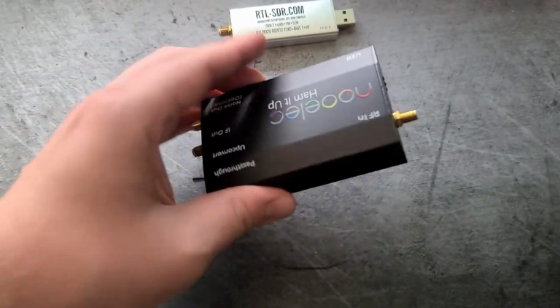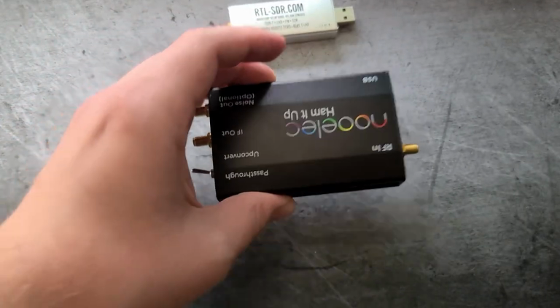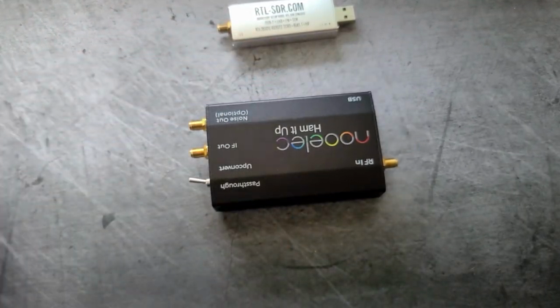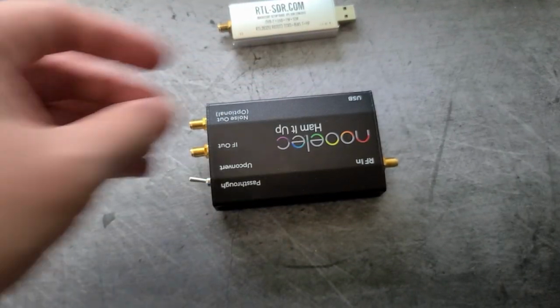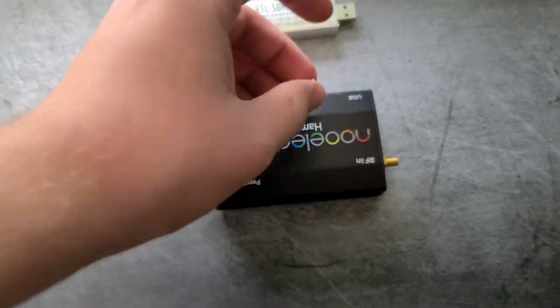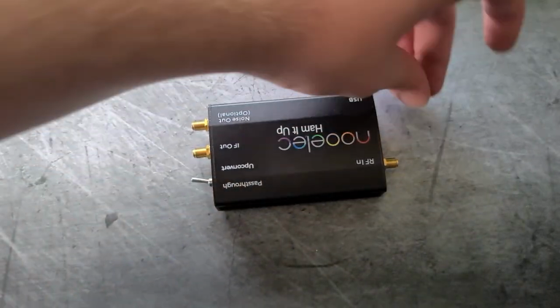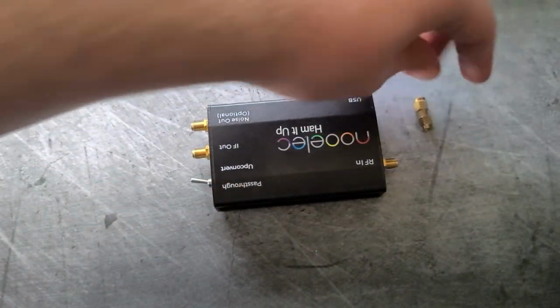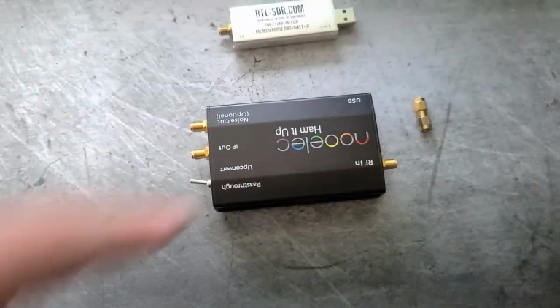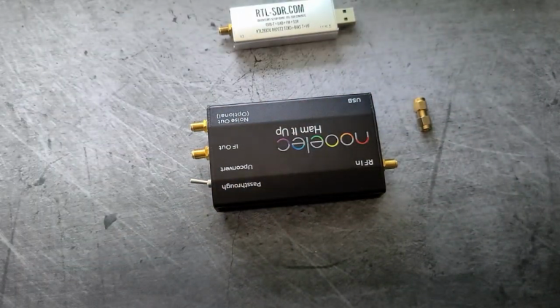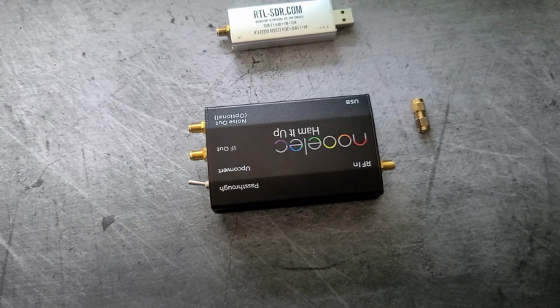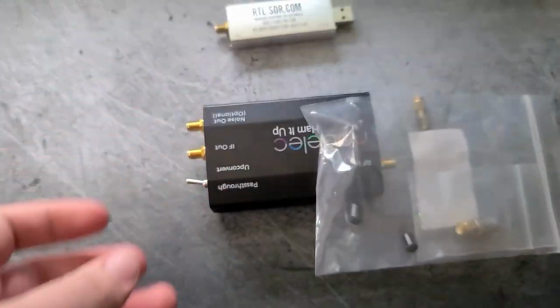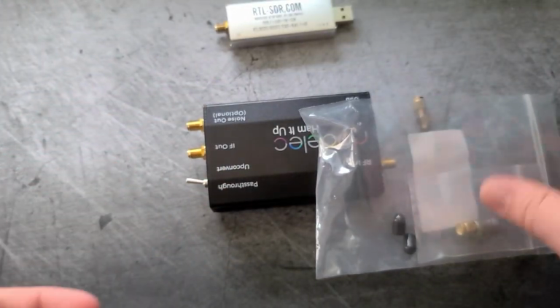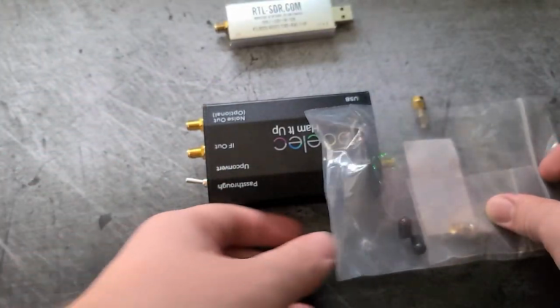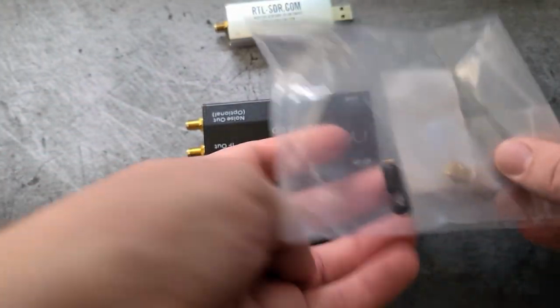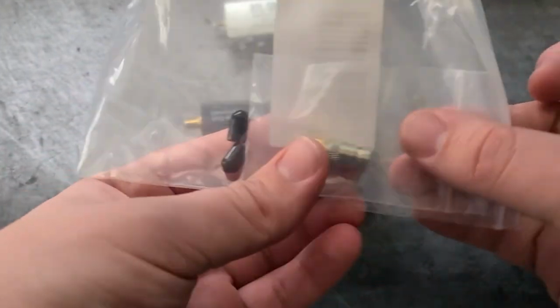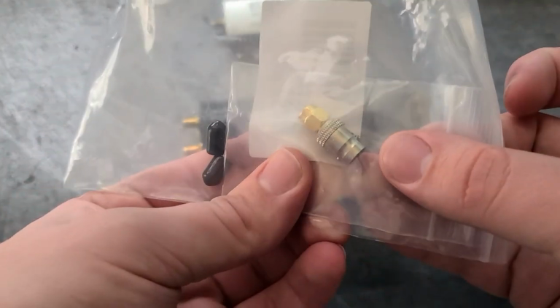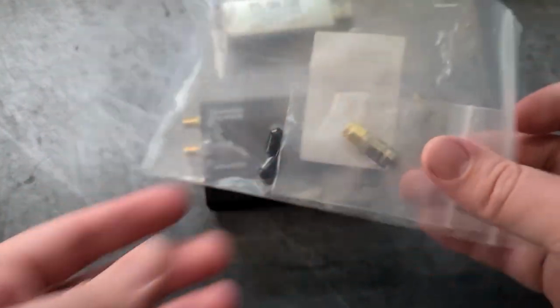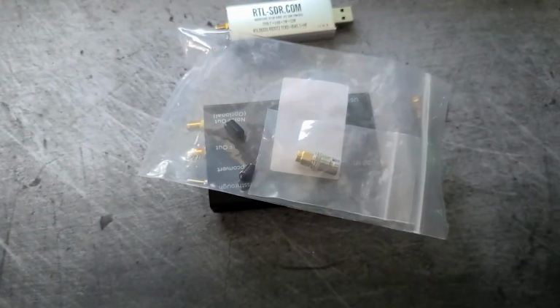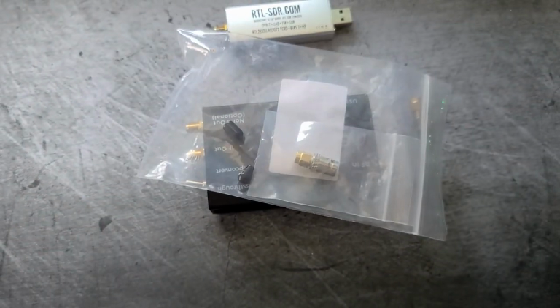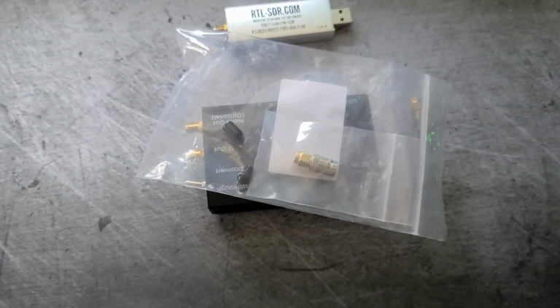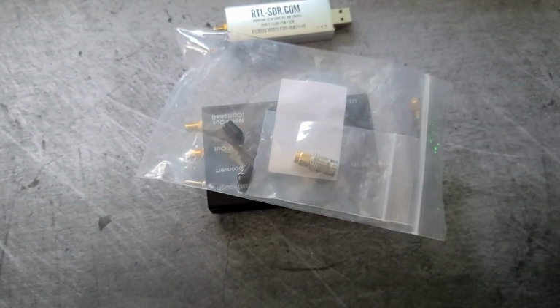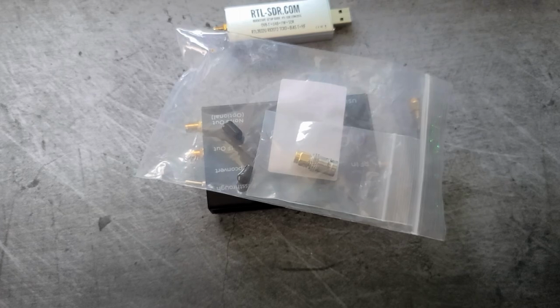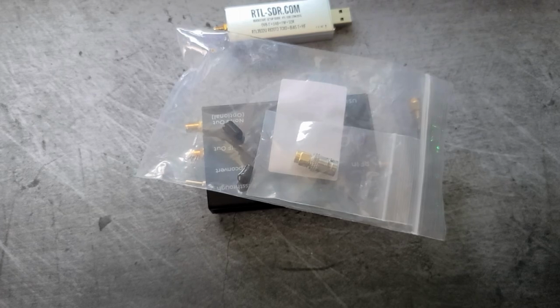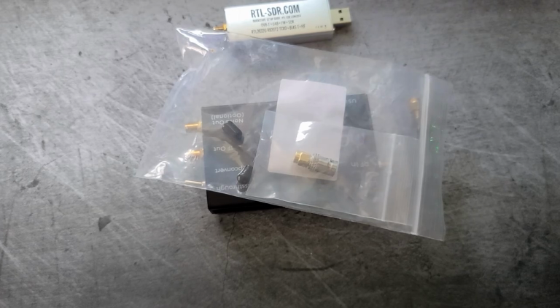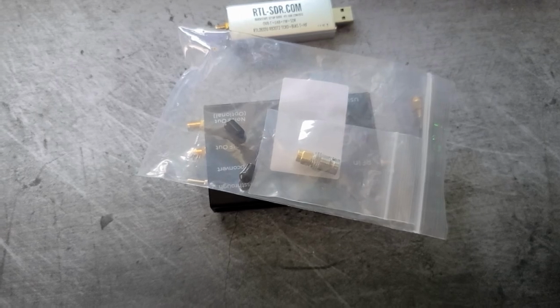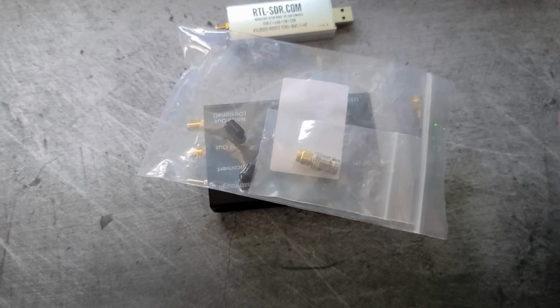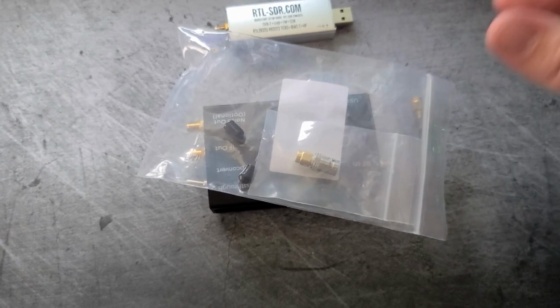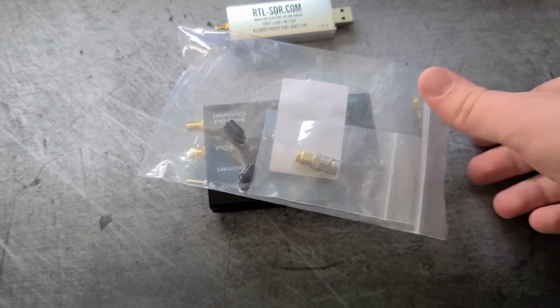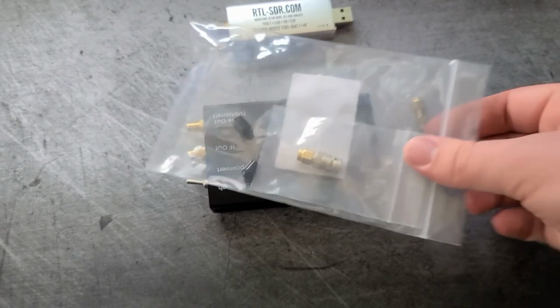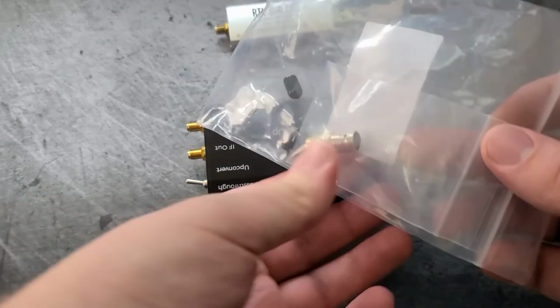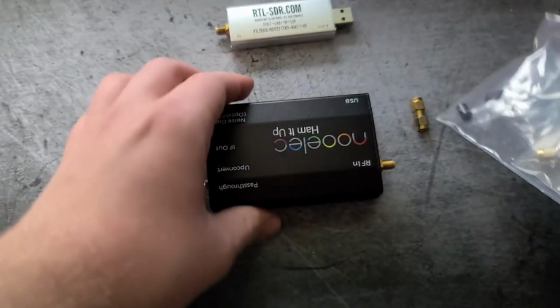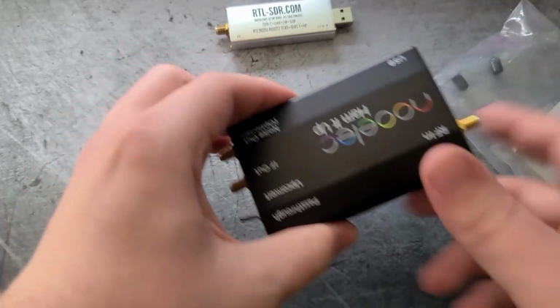It comes with this little adapter — you're going to need that. It also comes with this little antenna adapter, which is good if you have one of those radio scanners with the big antenna. You can put it right on here.